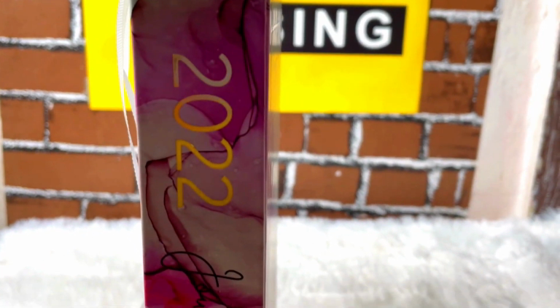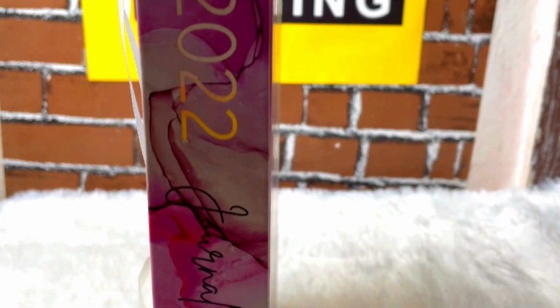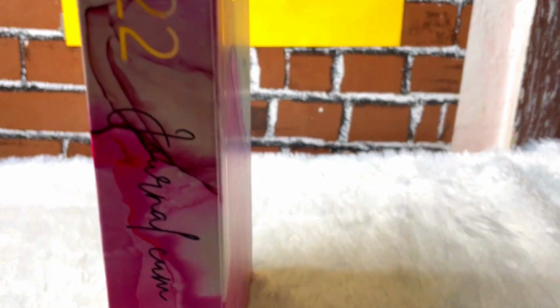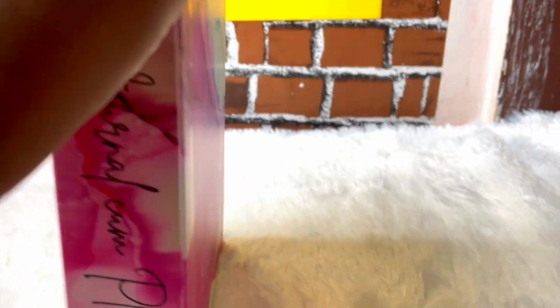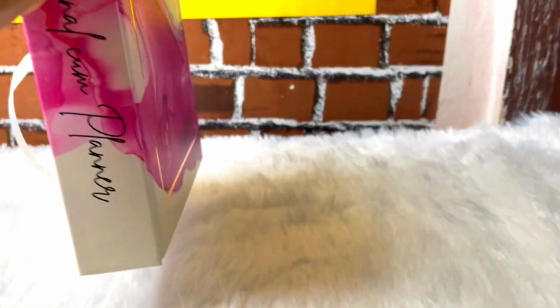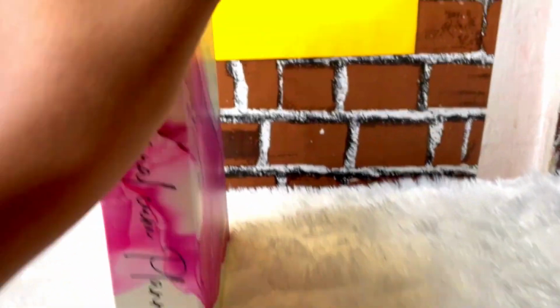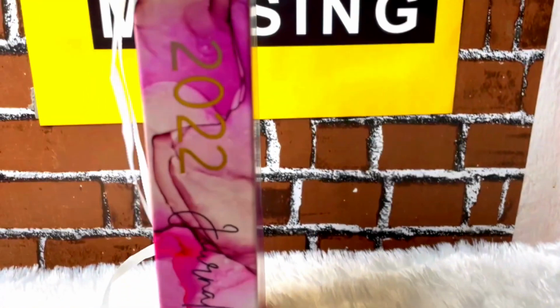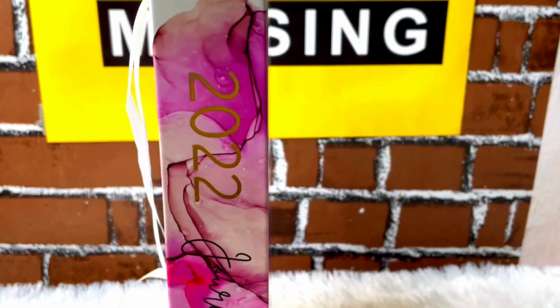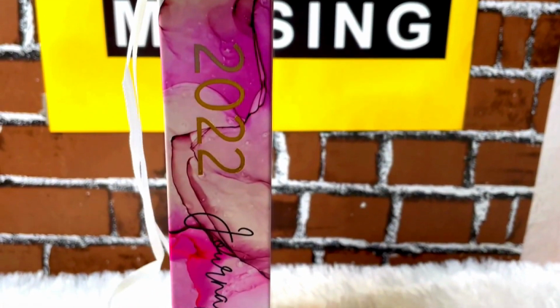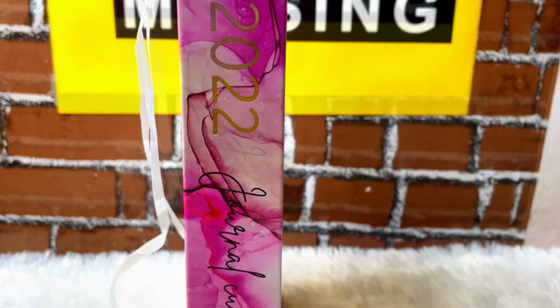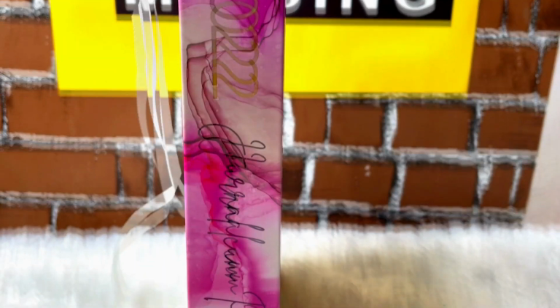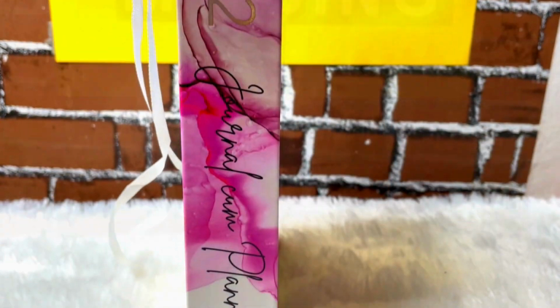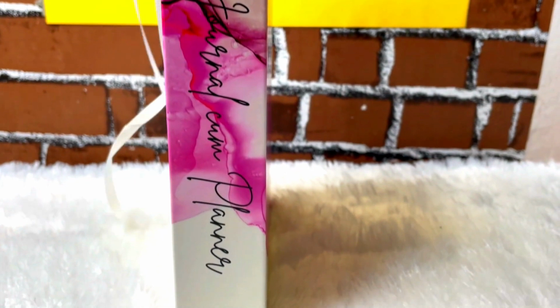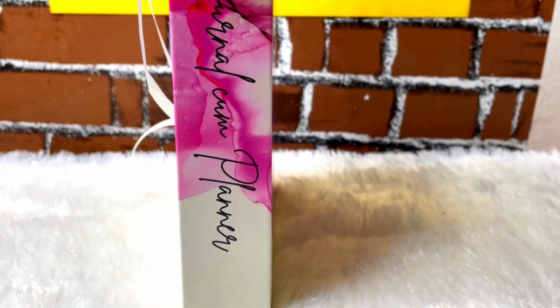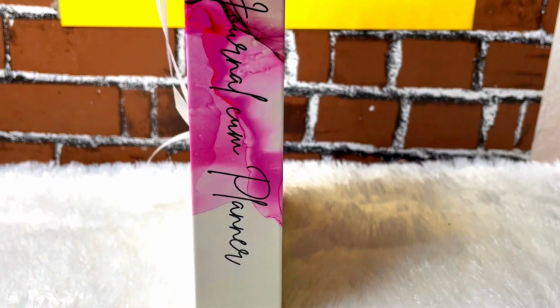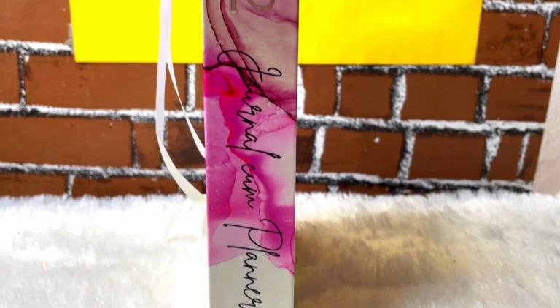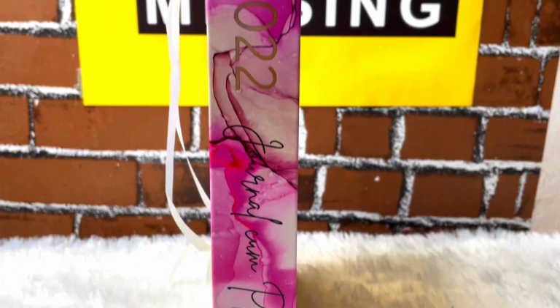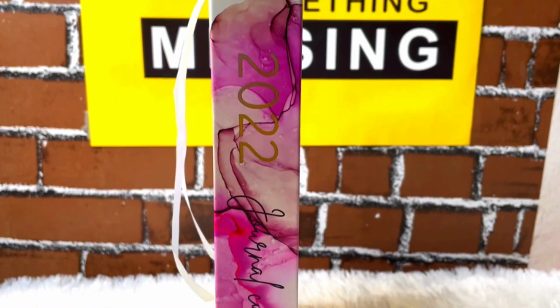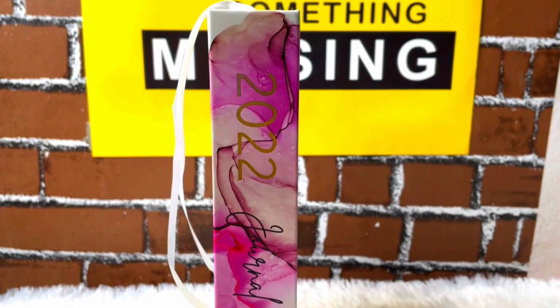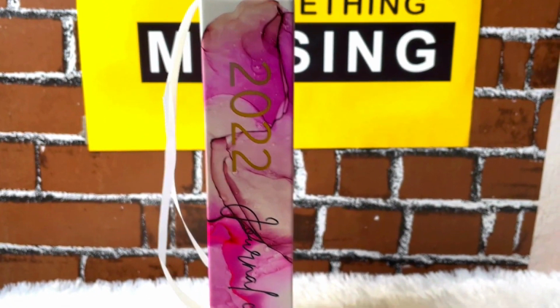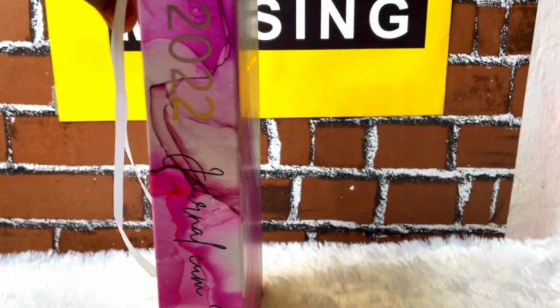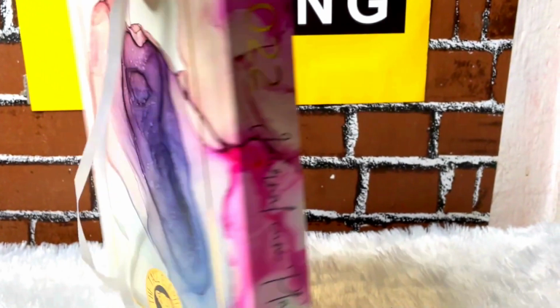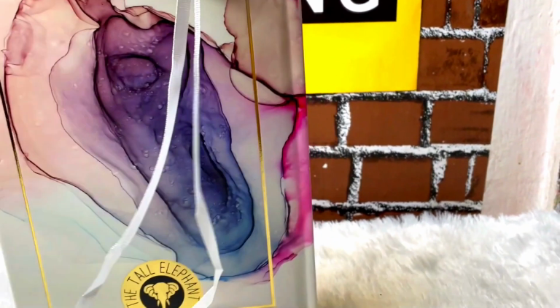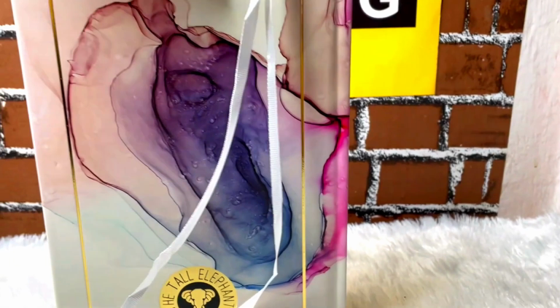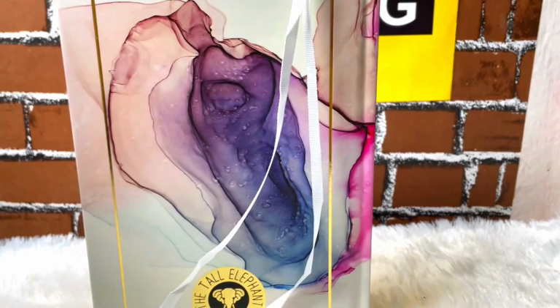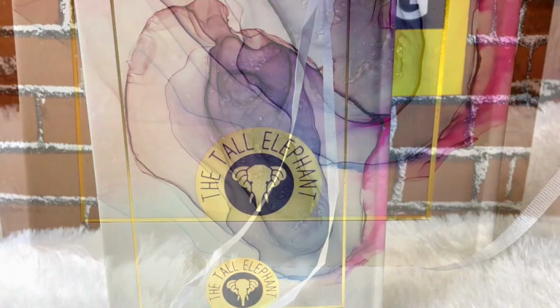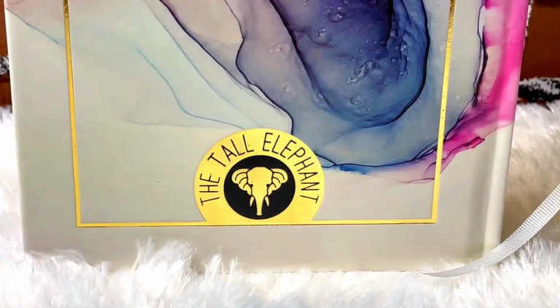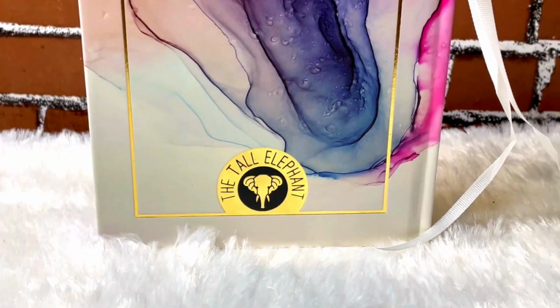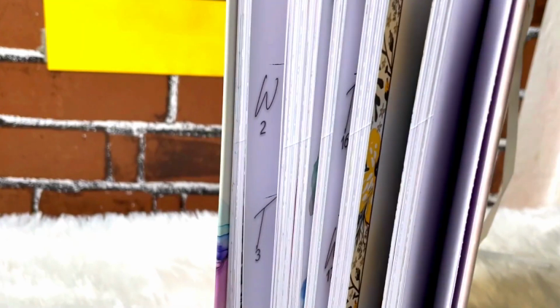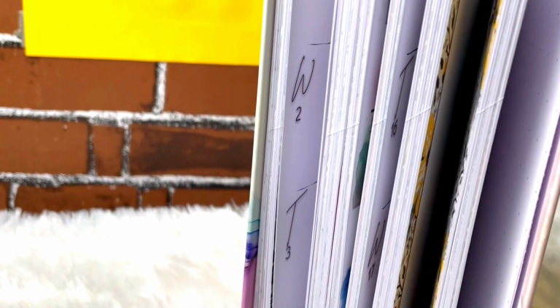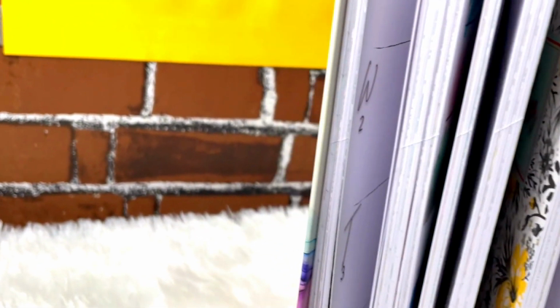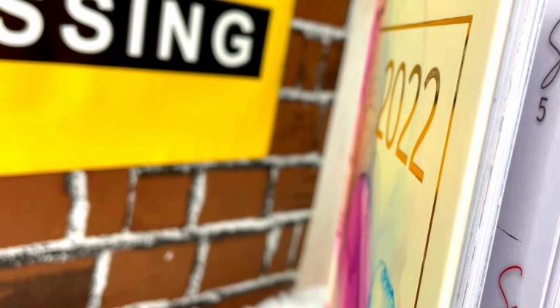Let me know what you guys think about this Tall Elephant Planner in the comment section below. If you liked this video, give it a big thumbs up and subscribe to the channel if you haven't already. I shall see you guys in my next video. Until then, be positive and spread positivity. Bye-bye!